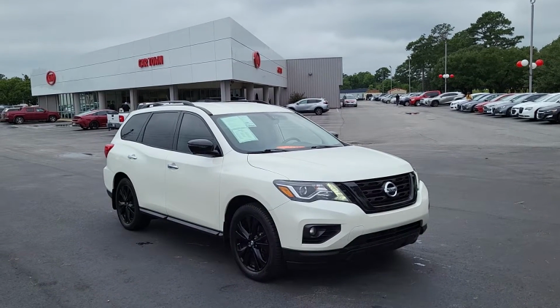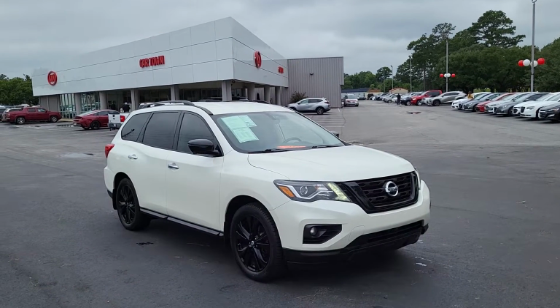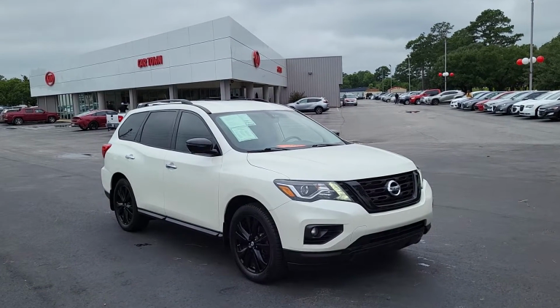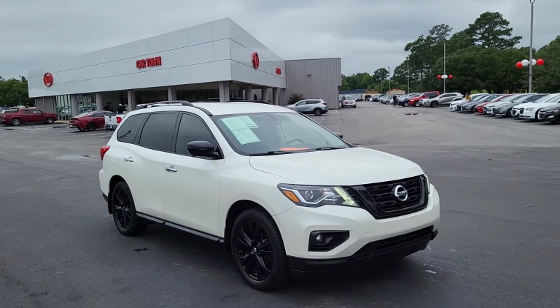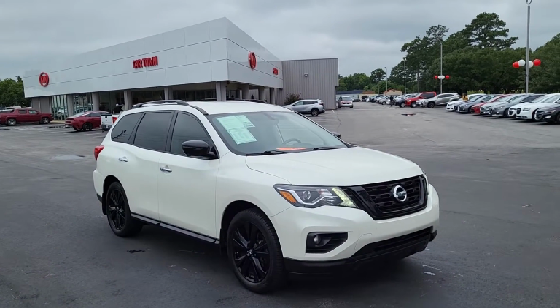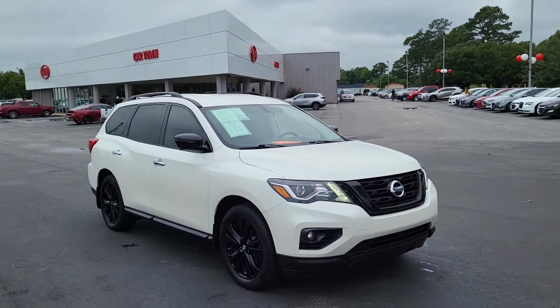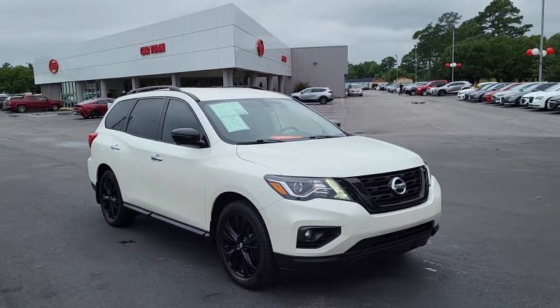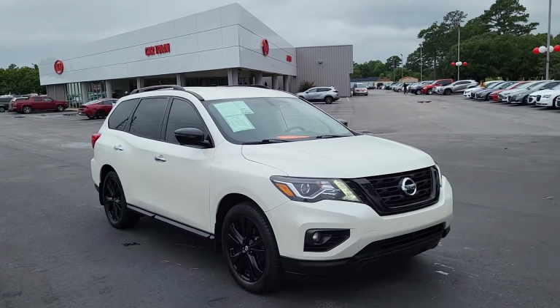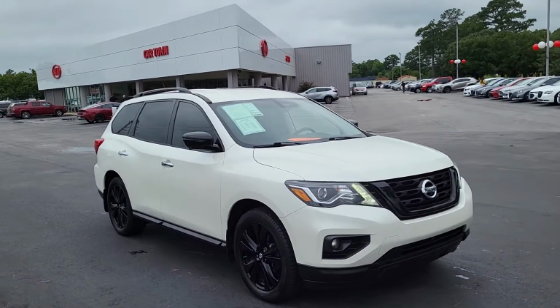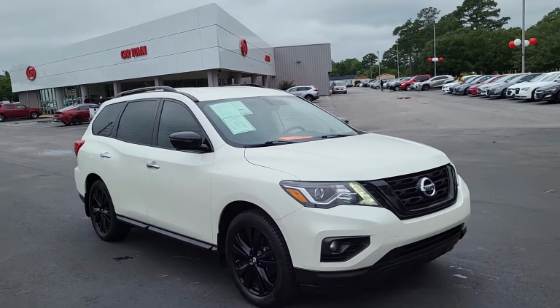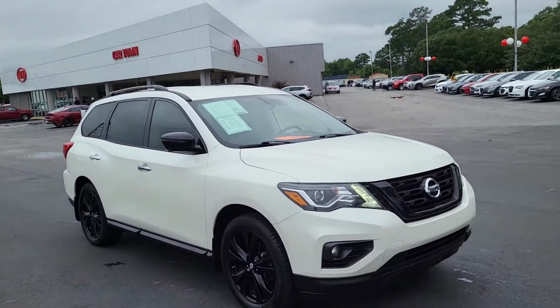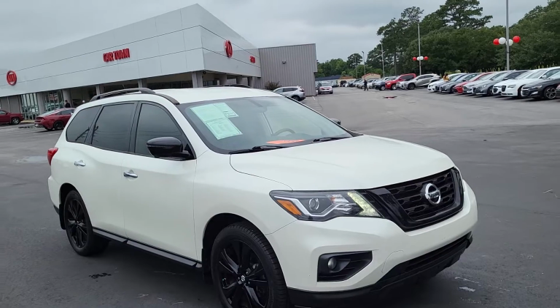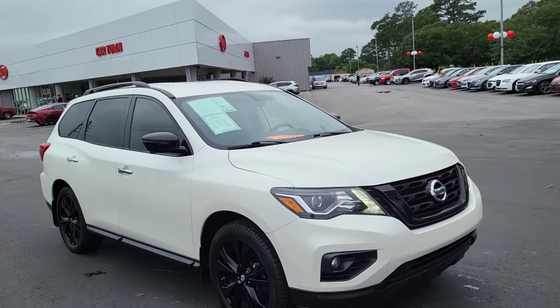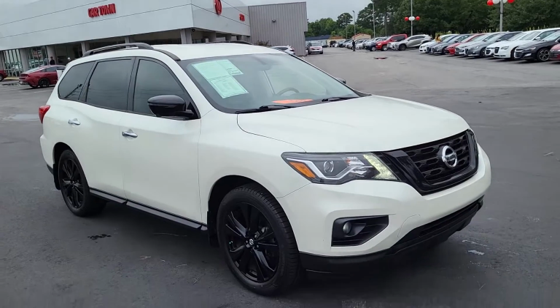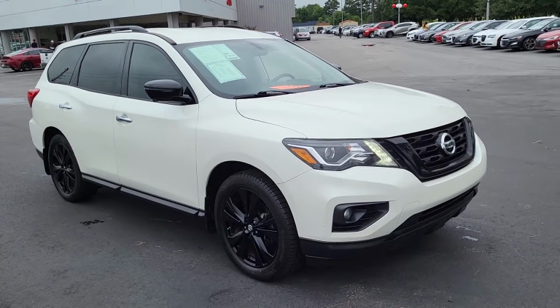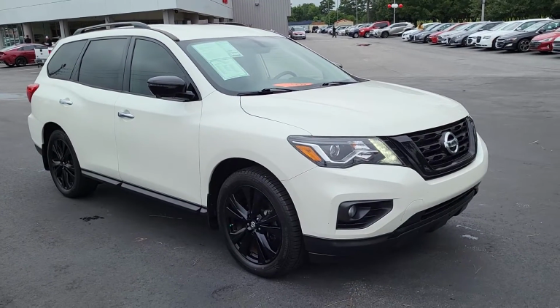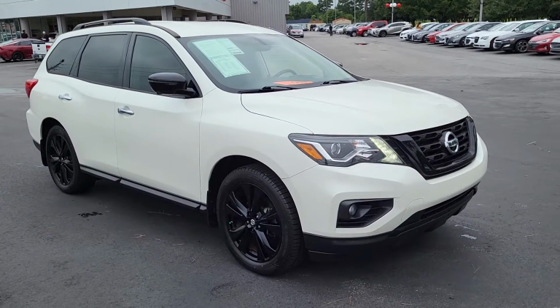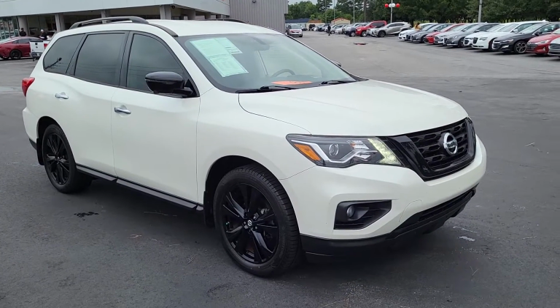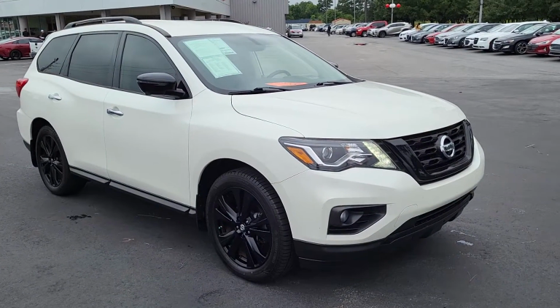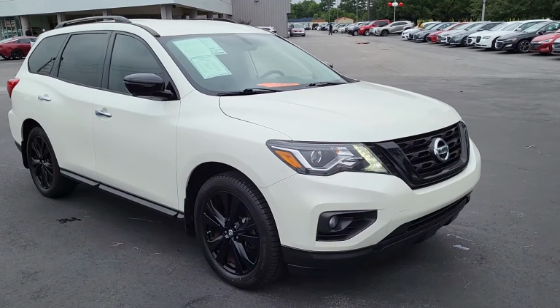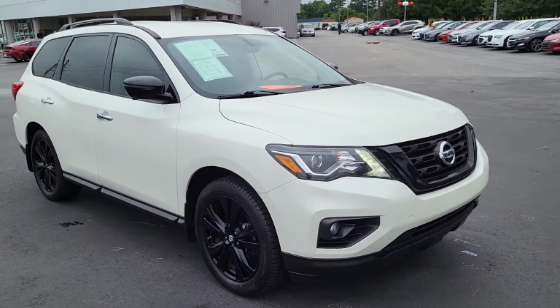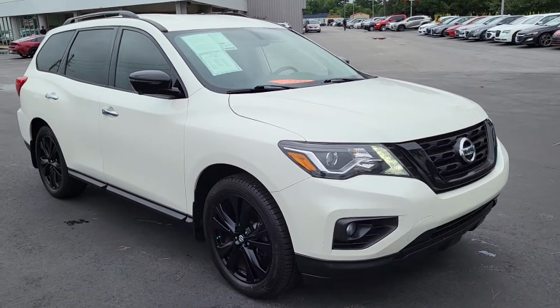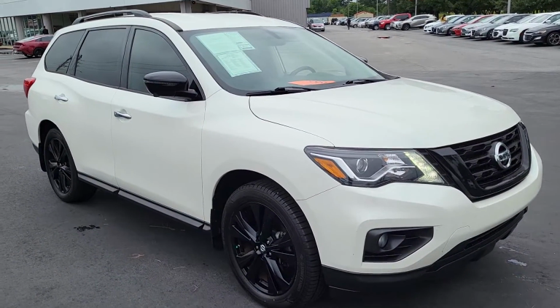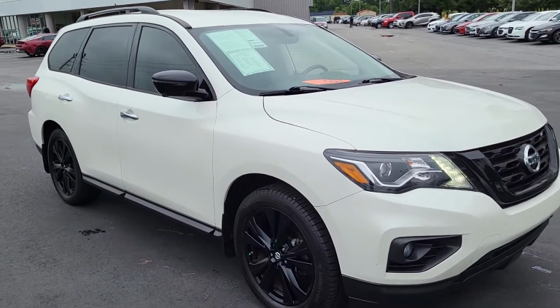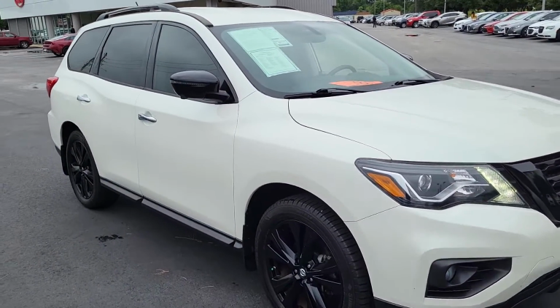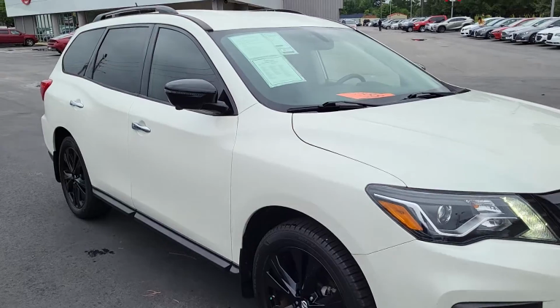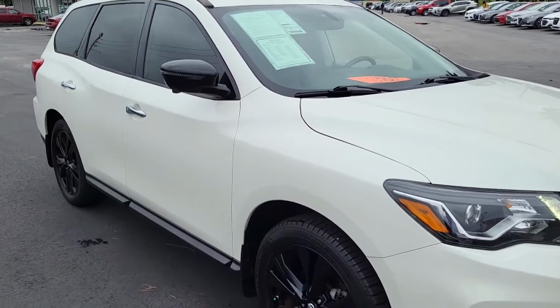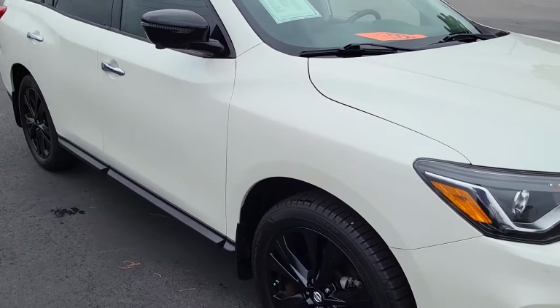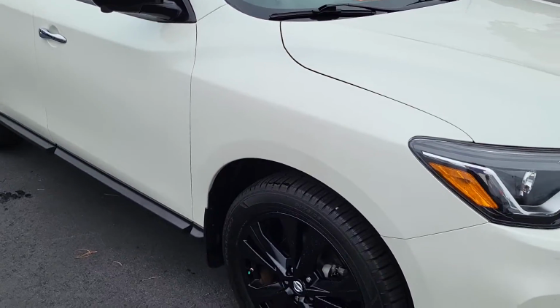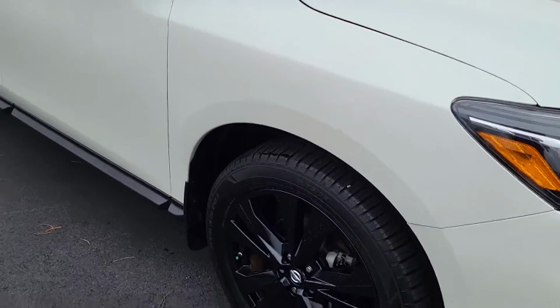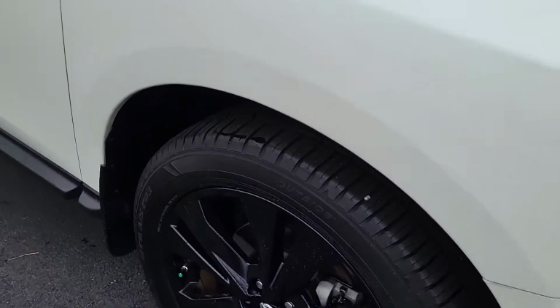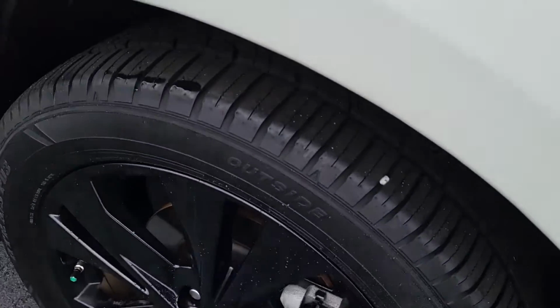Welcome to Cartown Kia Florence Used Car Inventory video series. Right here we have a 2018 Nissan Pathfinder. I'm gonna walk around and give you a personal tour of this car and show you what all it has to offer.